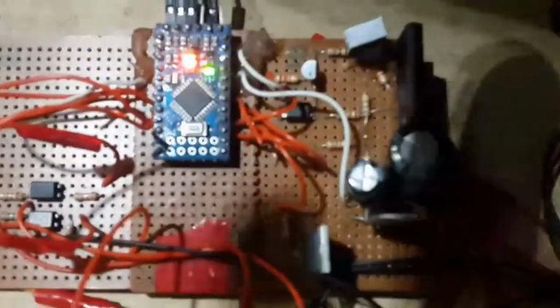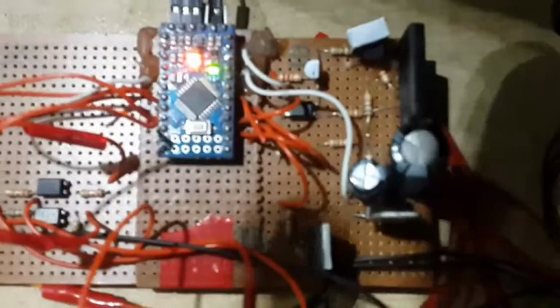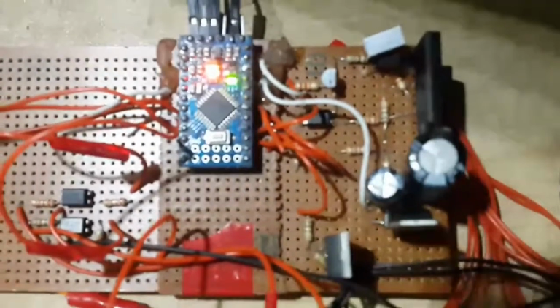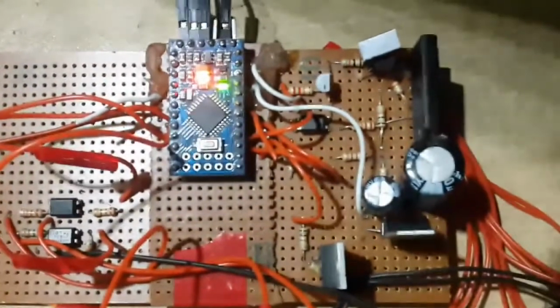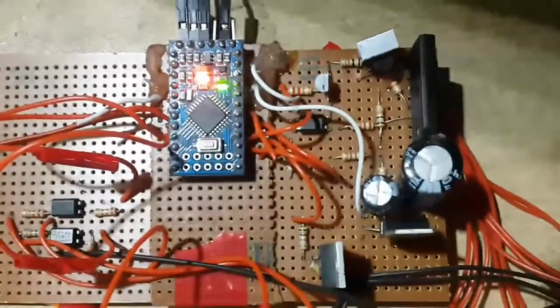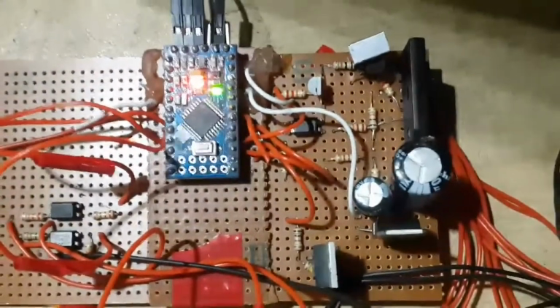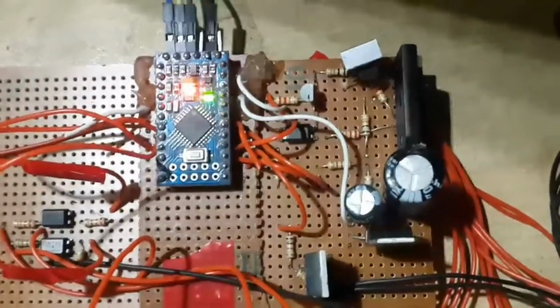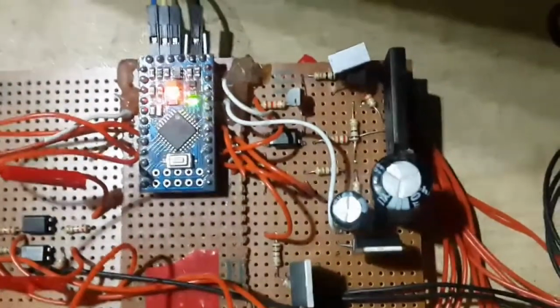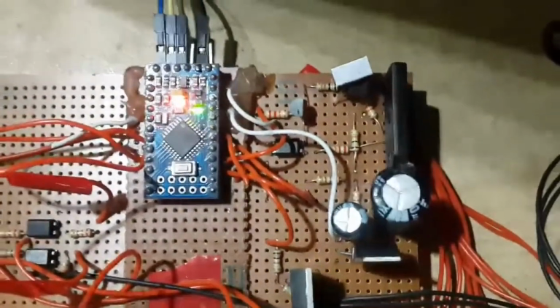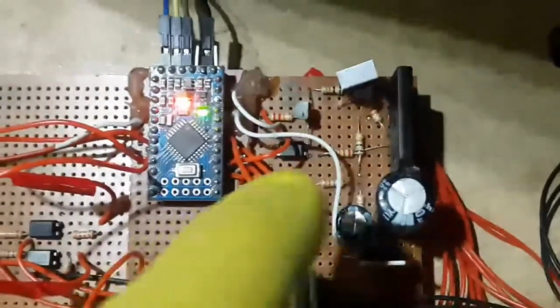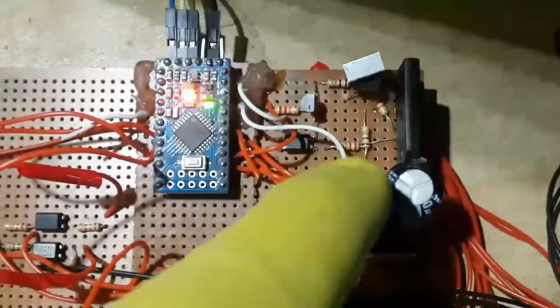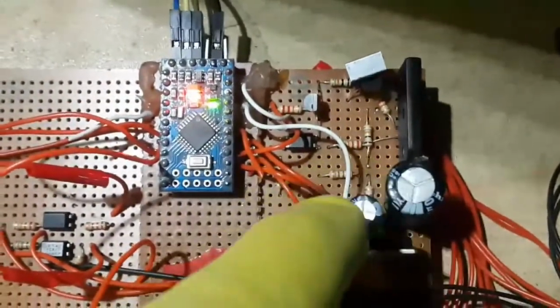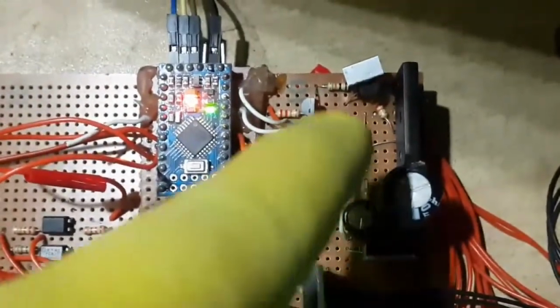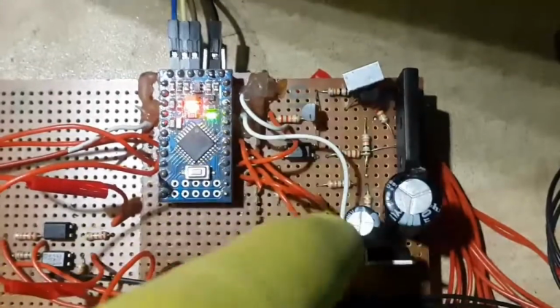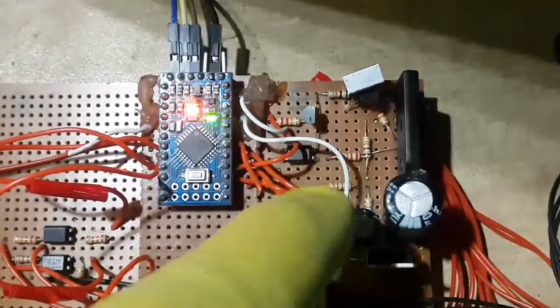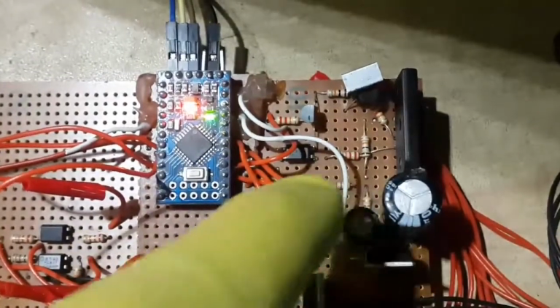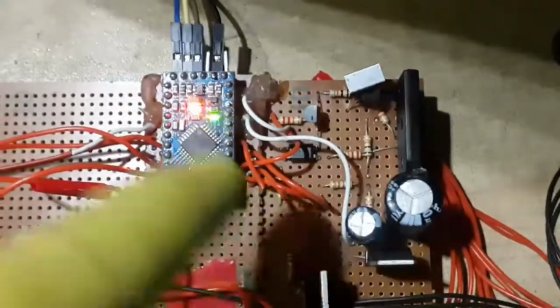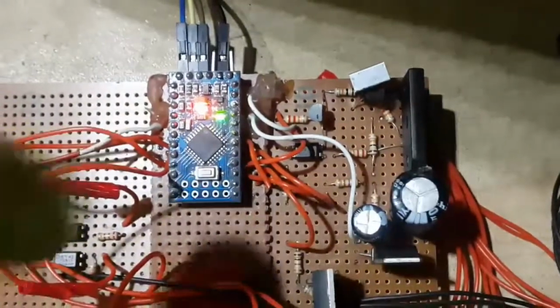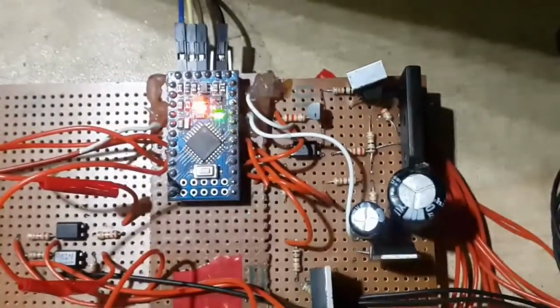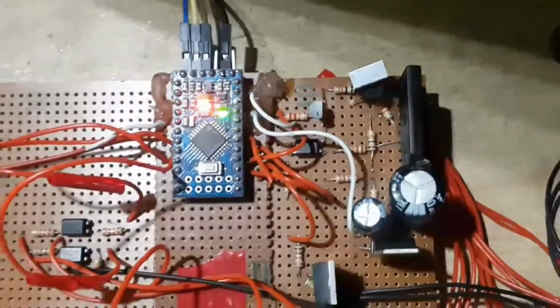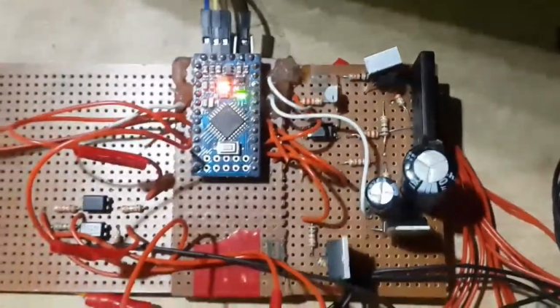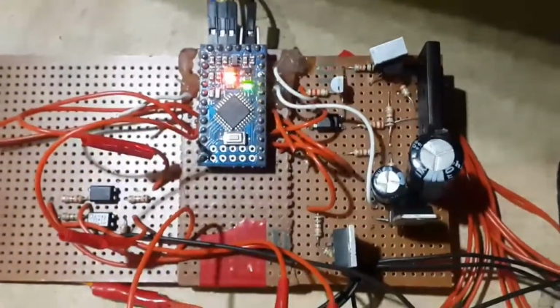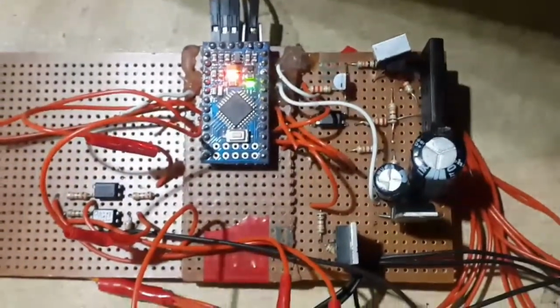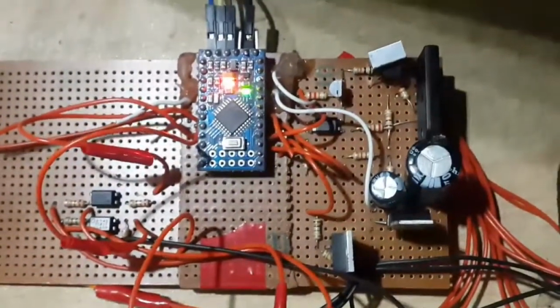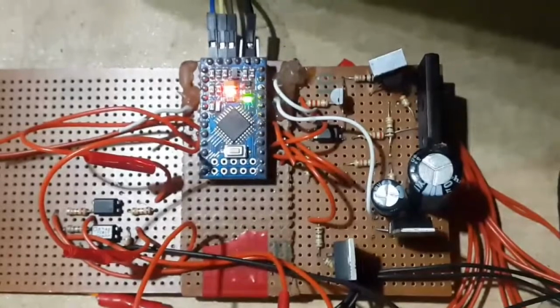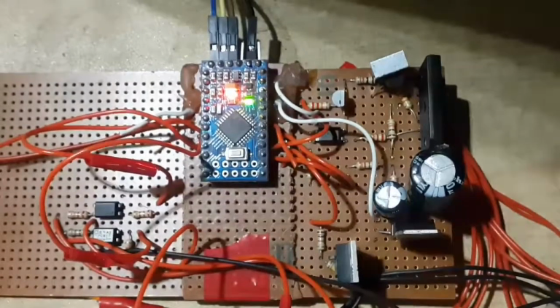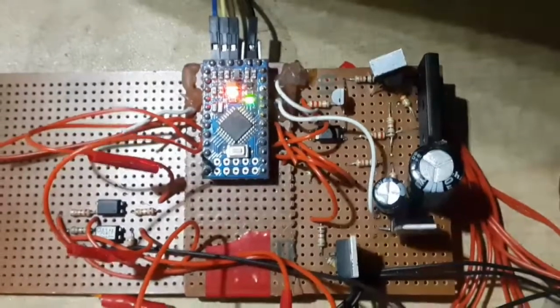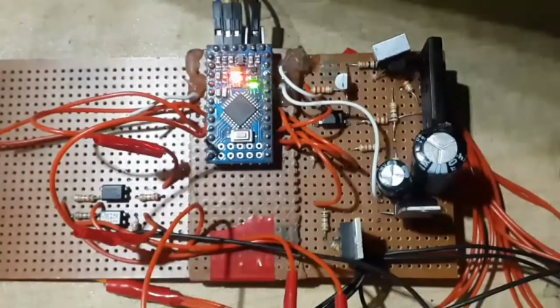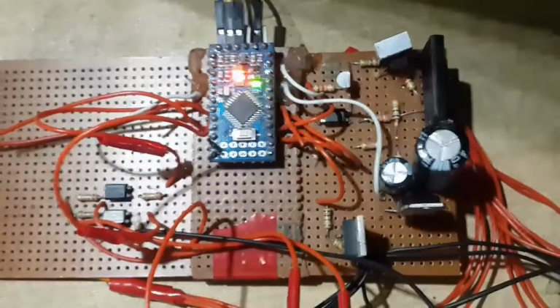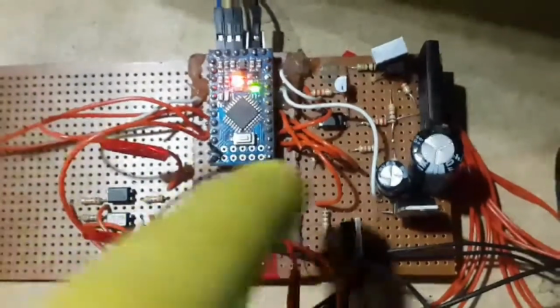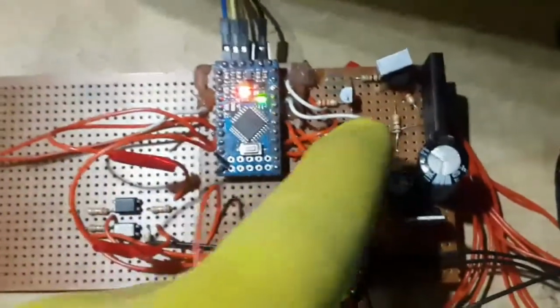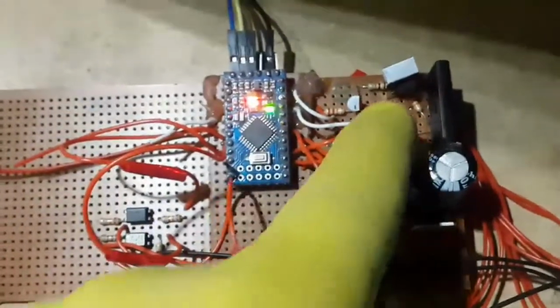The battery voltage is measured by Arduino's analog pin using a voltage divider circuit, with R1 connected to the pin of the bridge rectifier where the positive wire from the battery is connected.